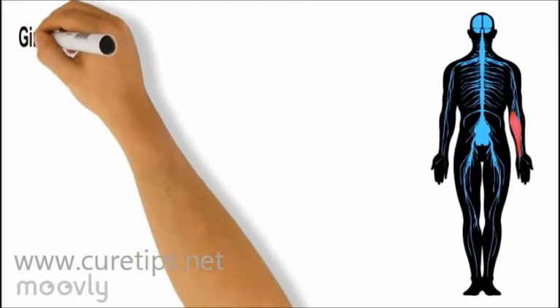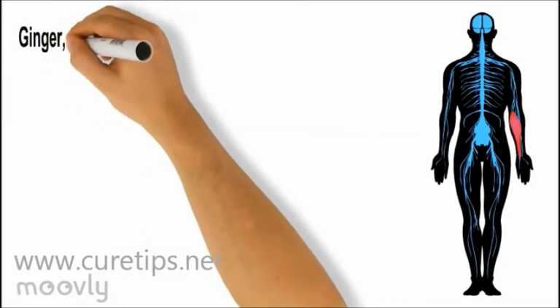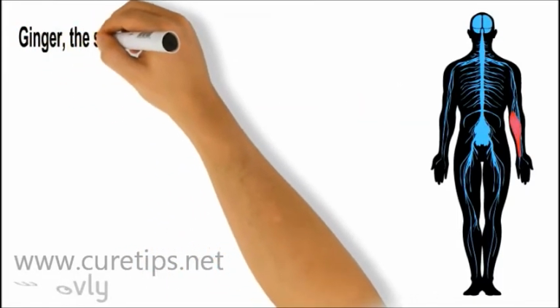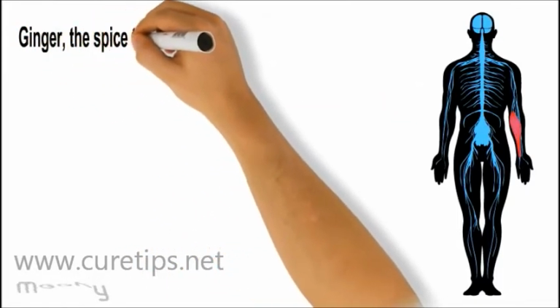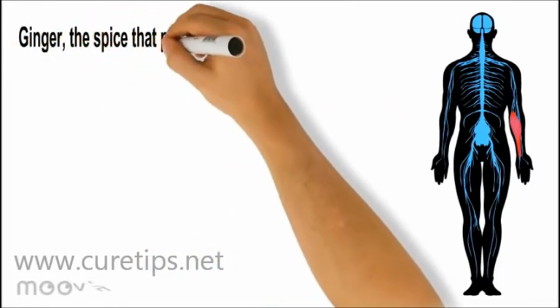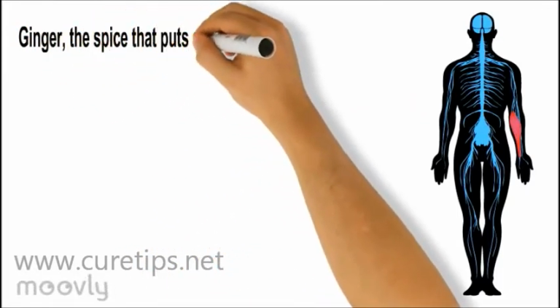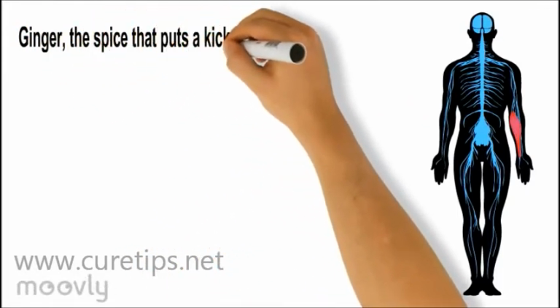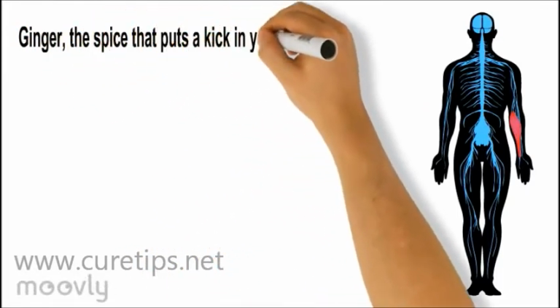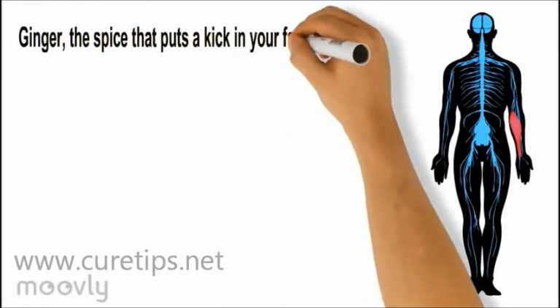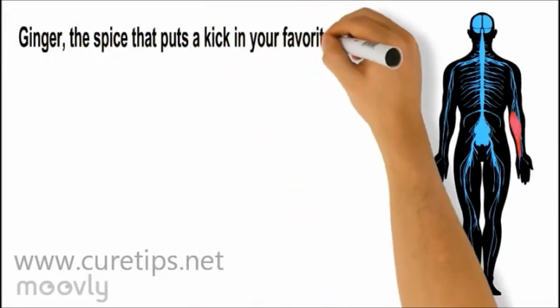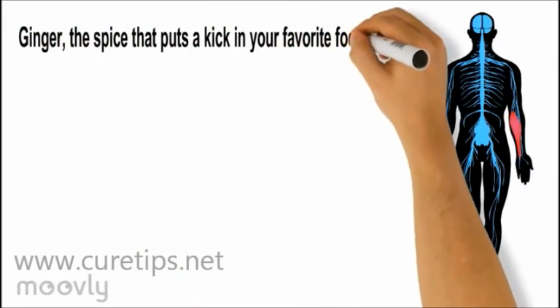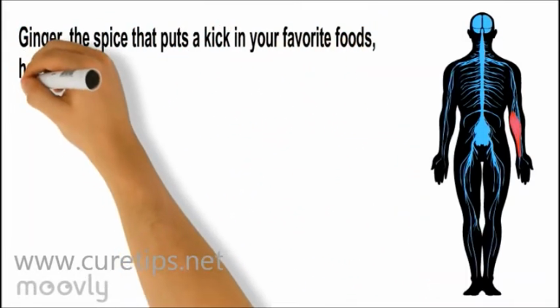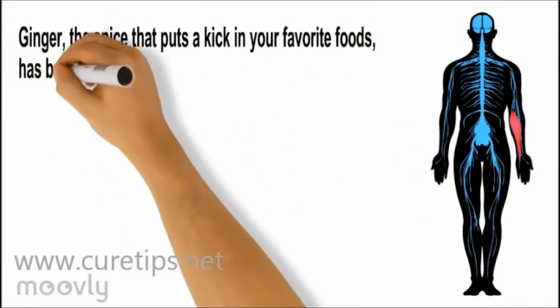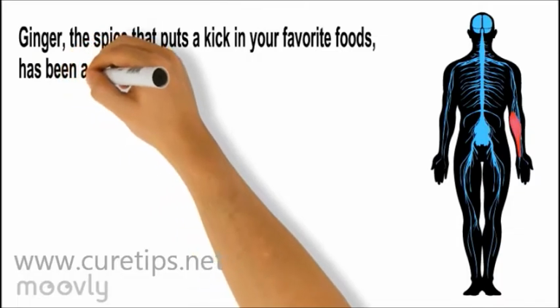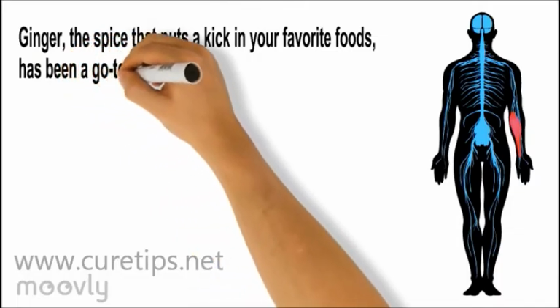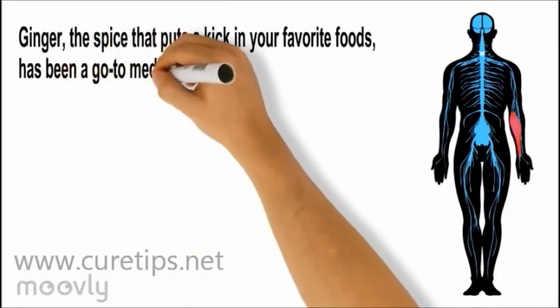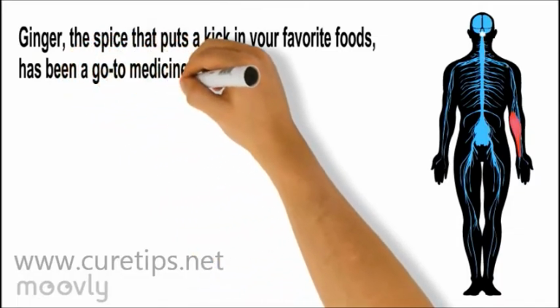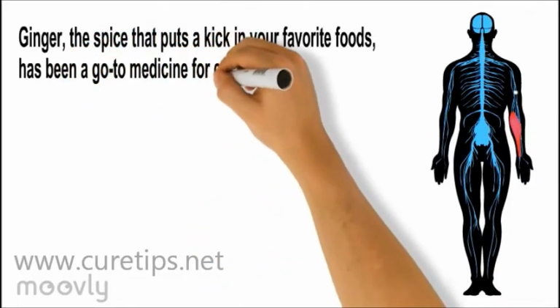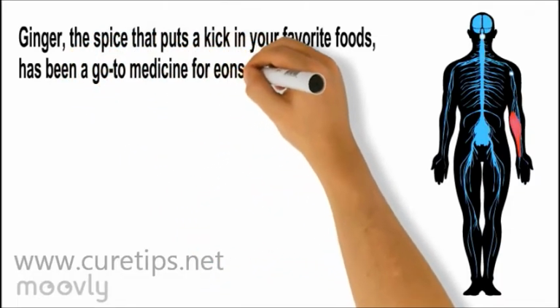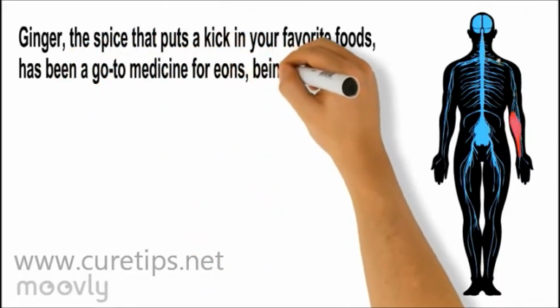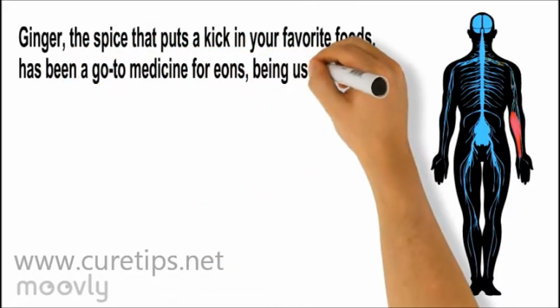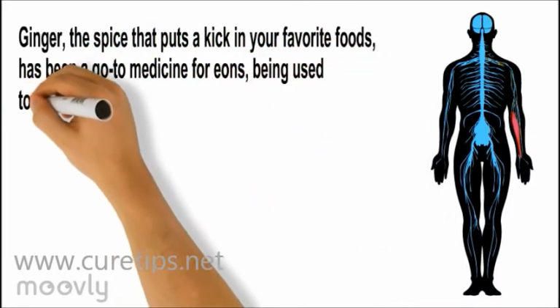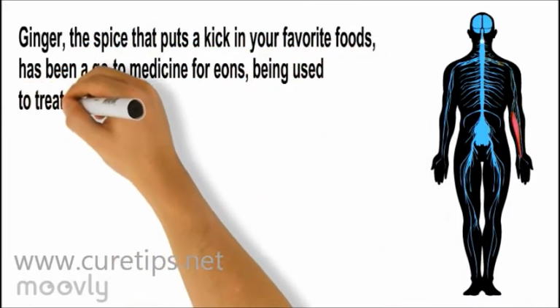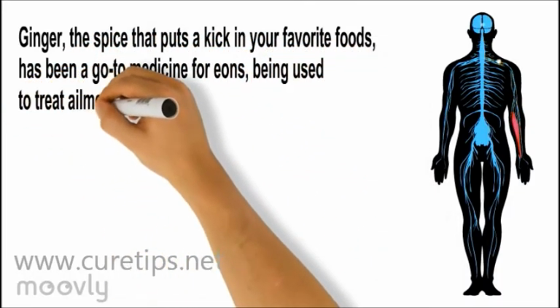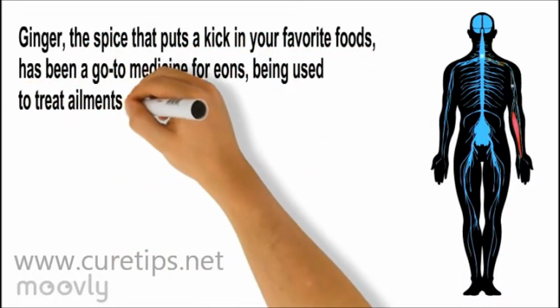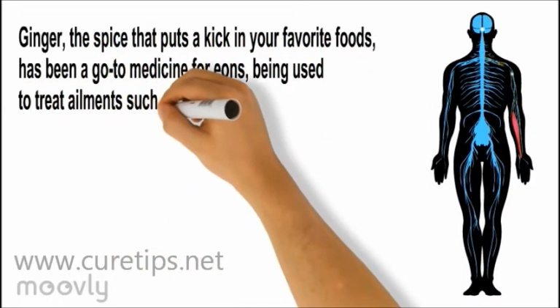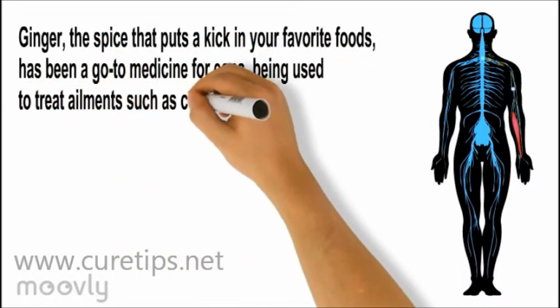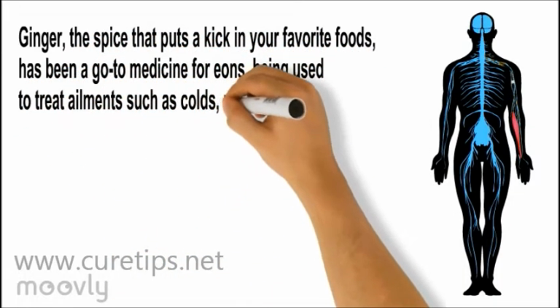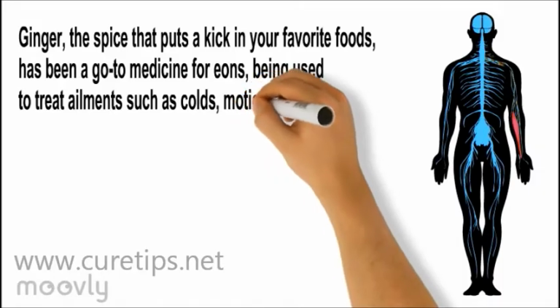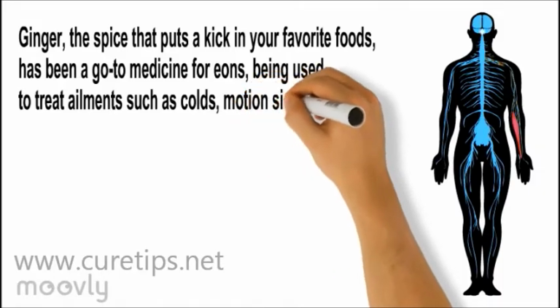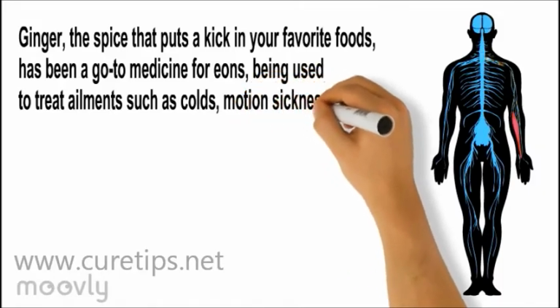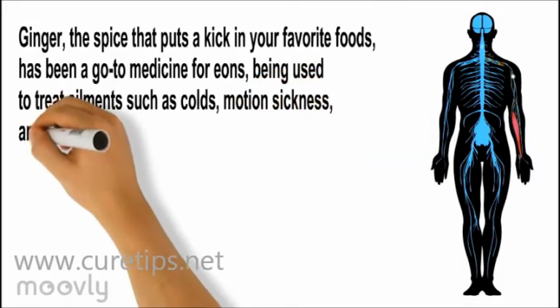Ginger, the spice that puts a kick in your favorite foods, has been a go-to medicine for eons, being used to treat ailments such as colds, motion sickness, and arthritis pain.